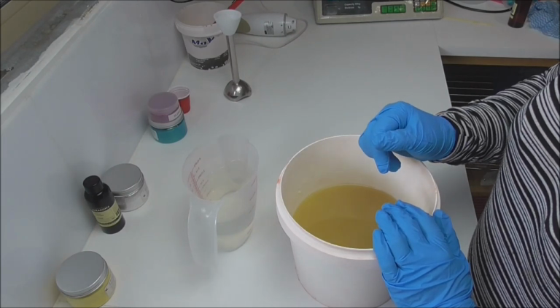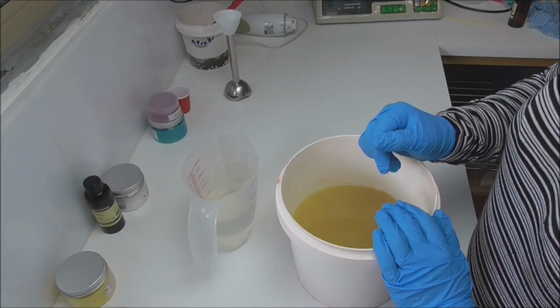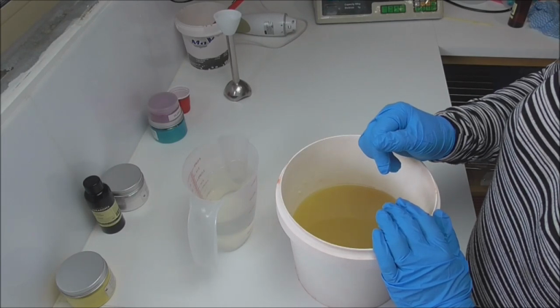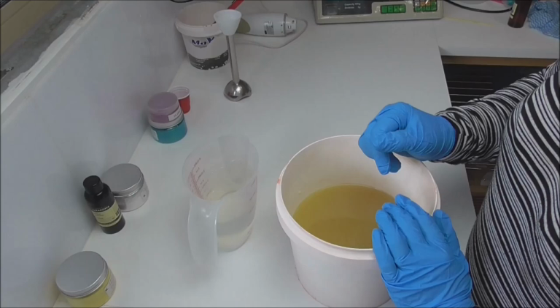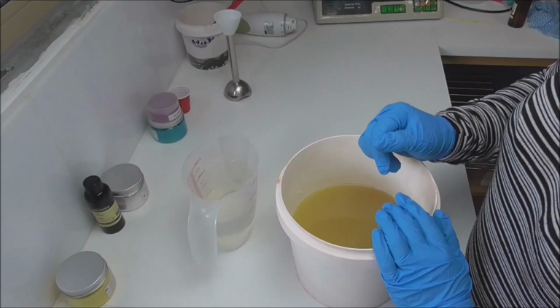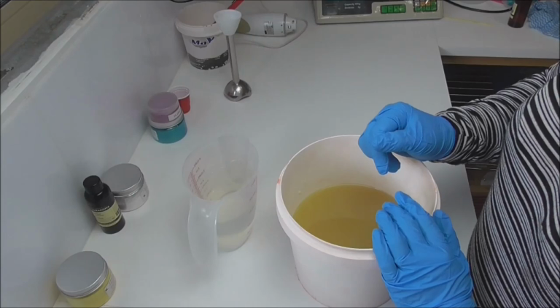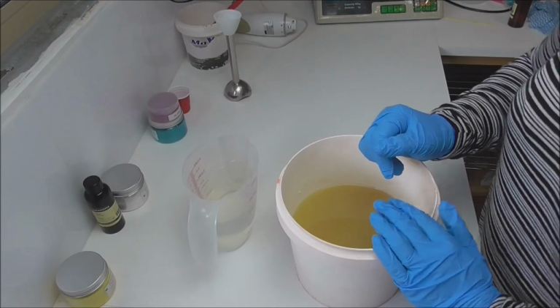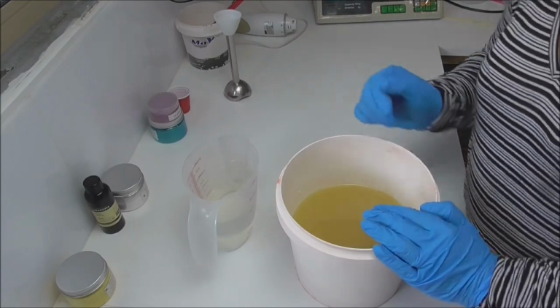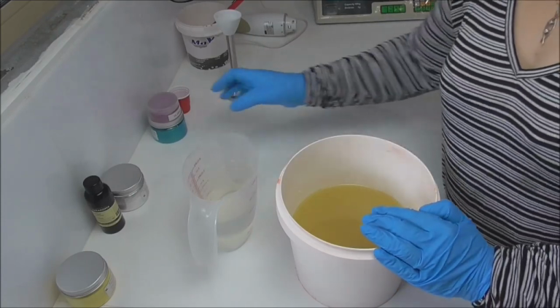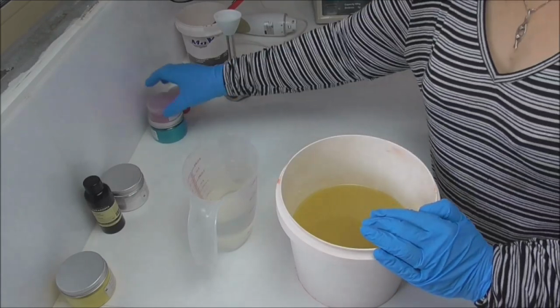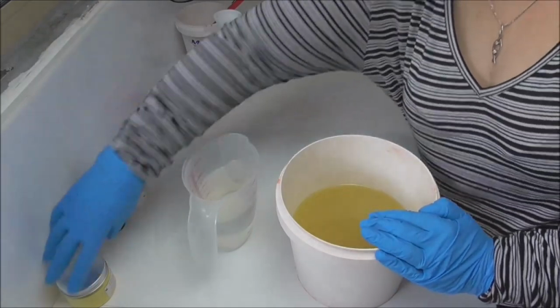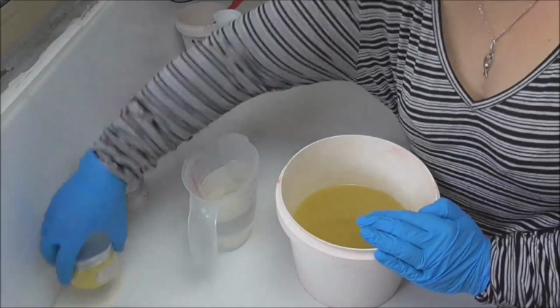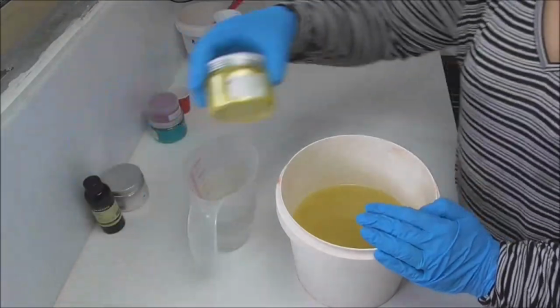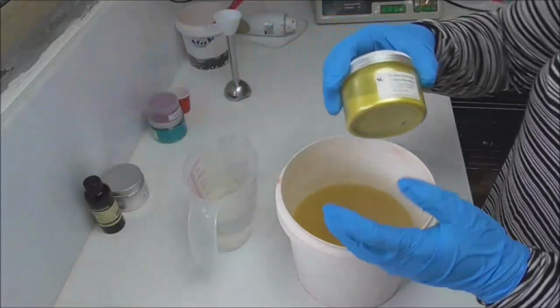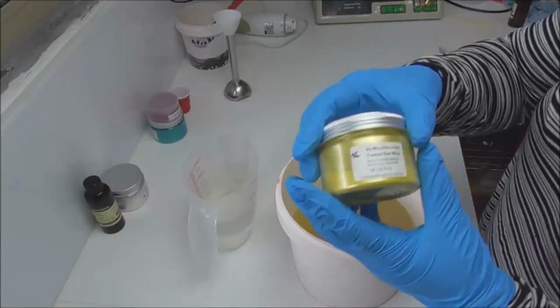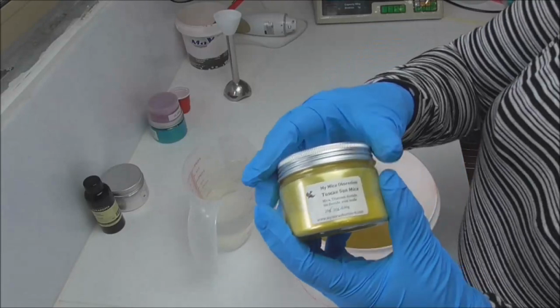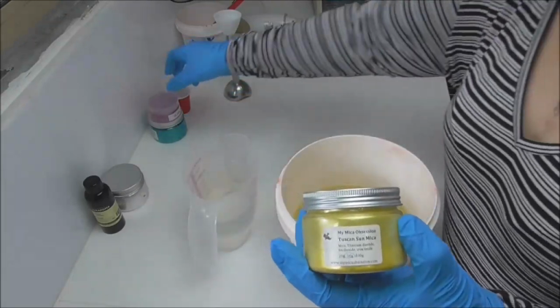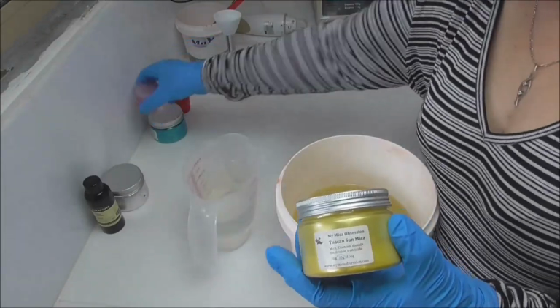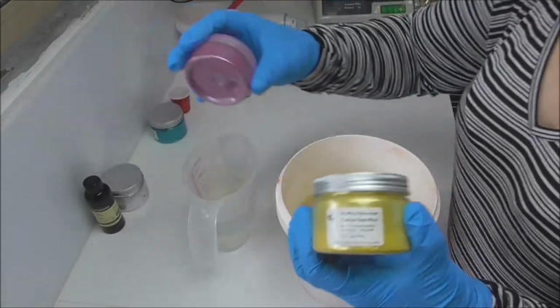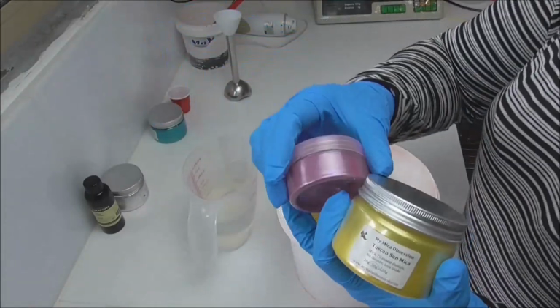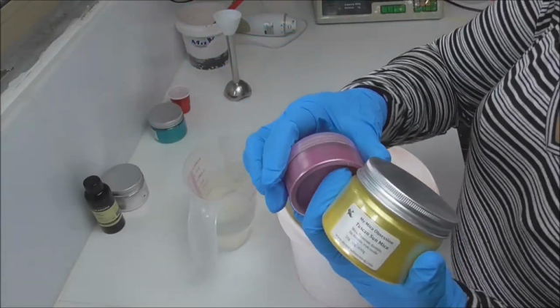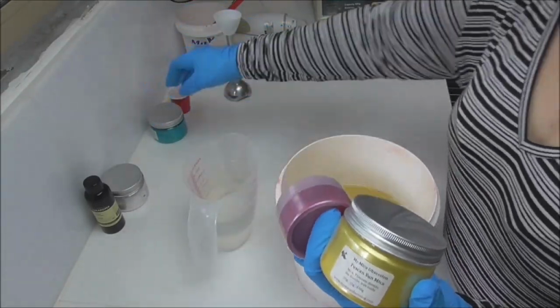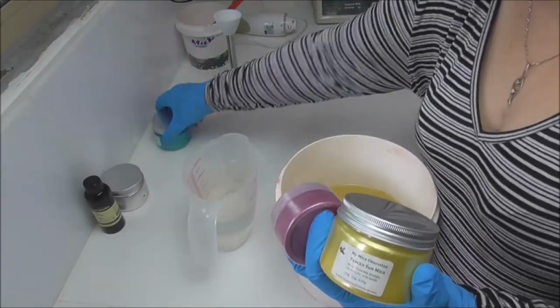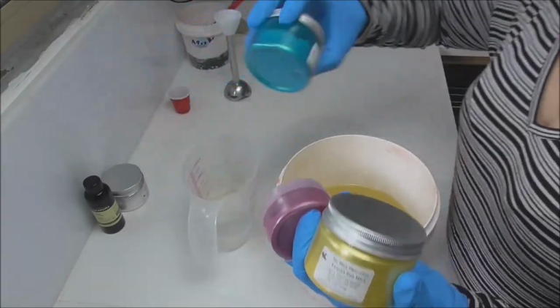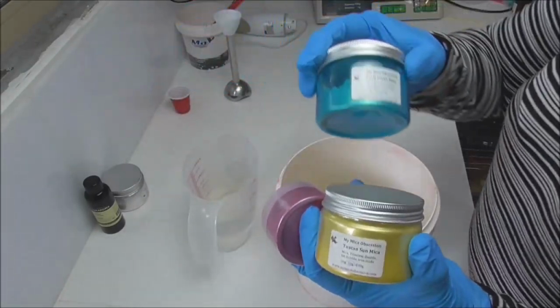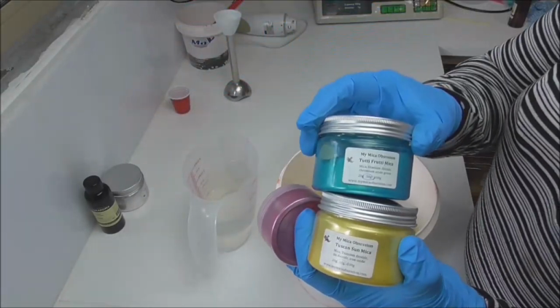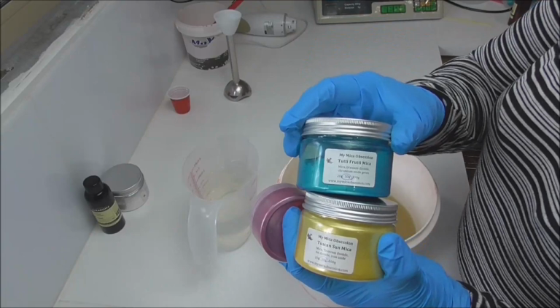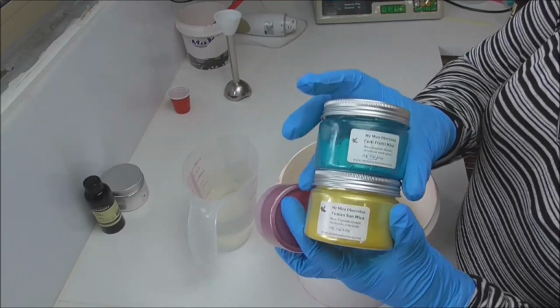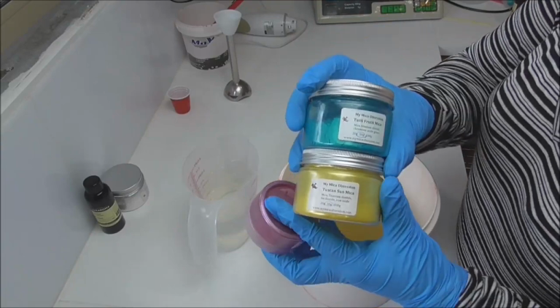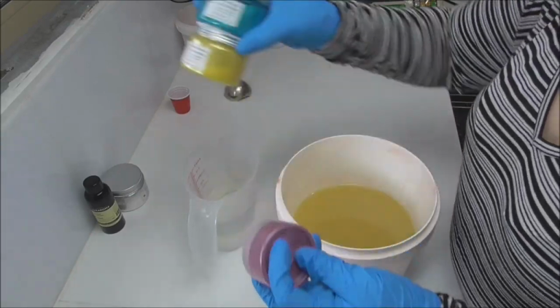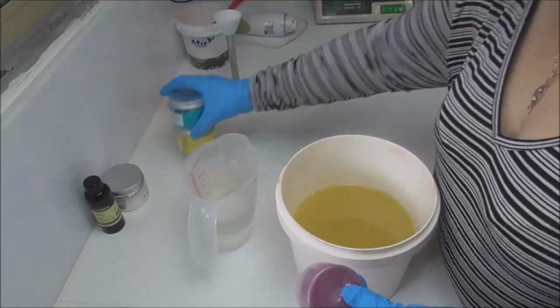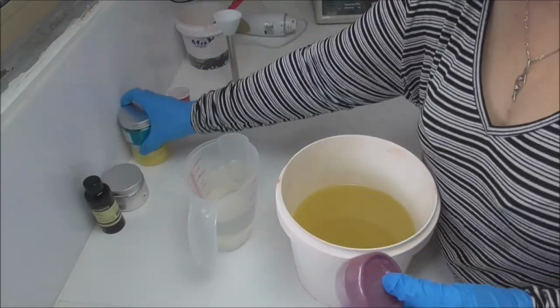So I will be making this soap in a white base and then I'm going to do a drop swirl of some colours. We have some Tuscan Sun, I have some Bubble Gum and I have some Tutti Frutti, all of which have come from my micro obsession.